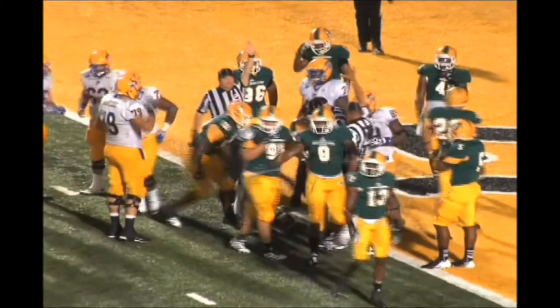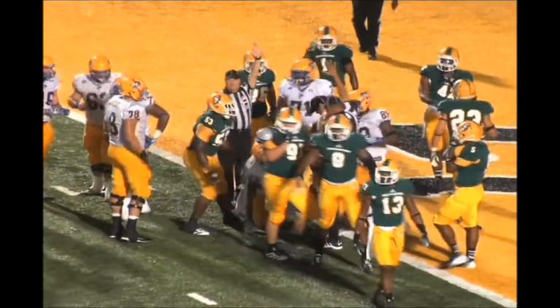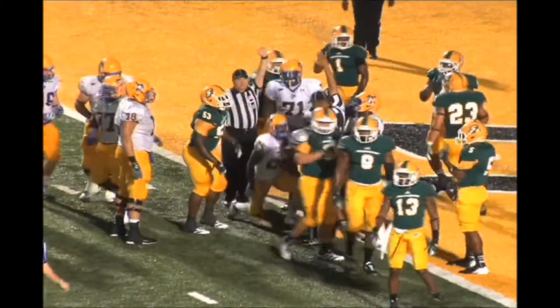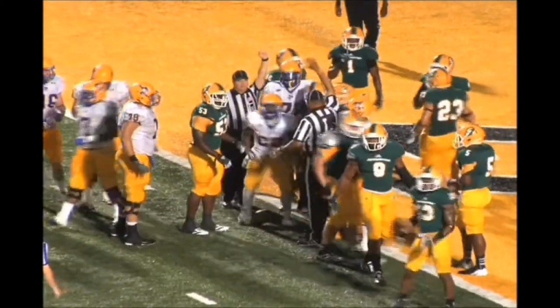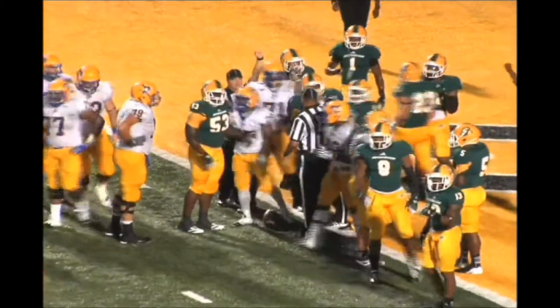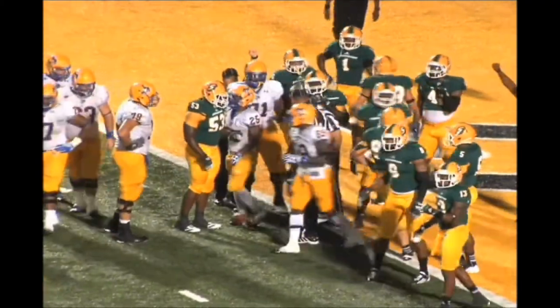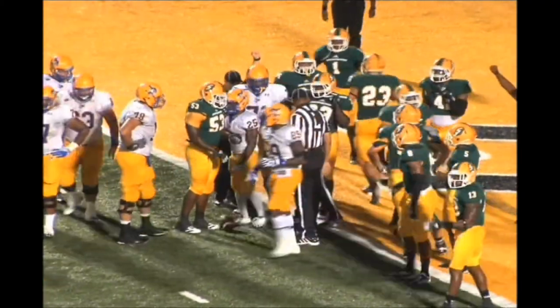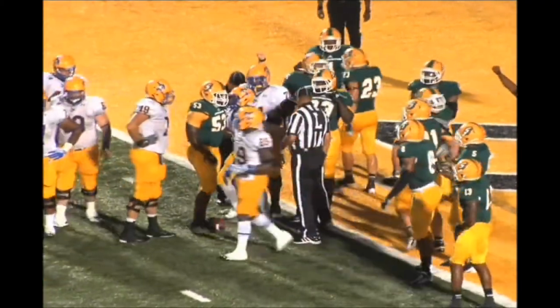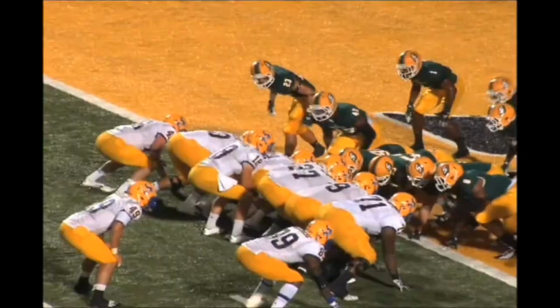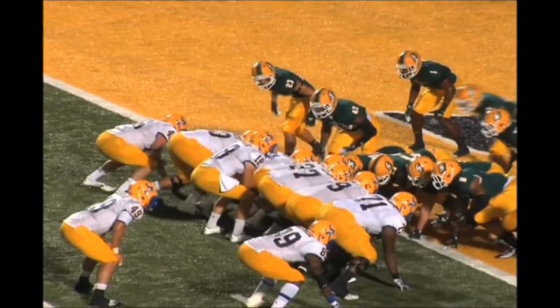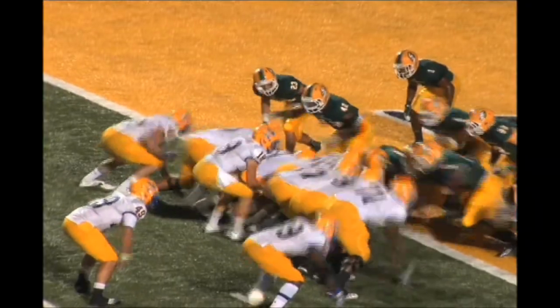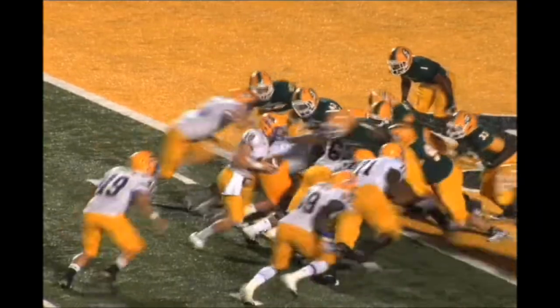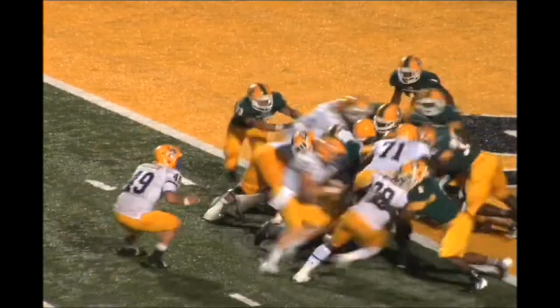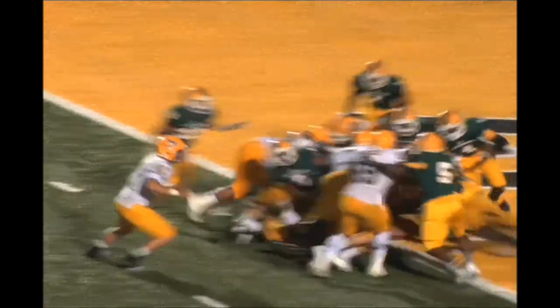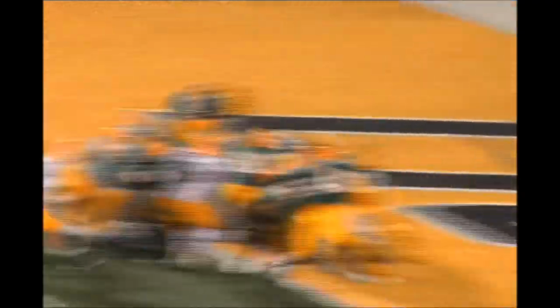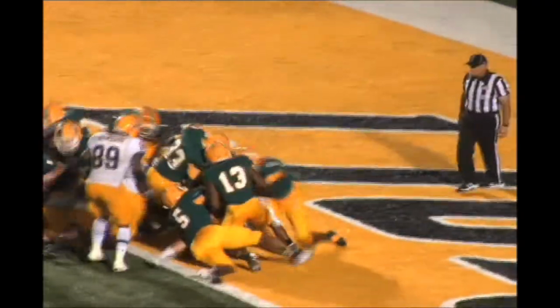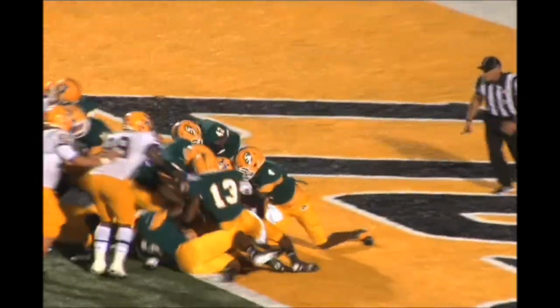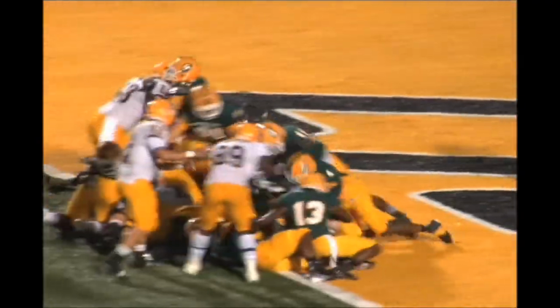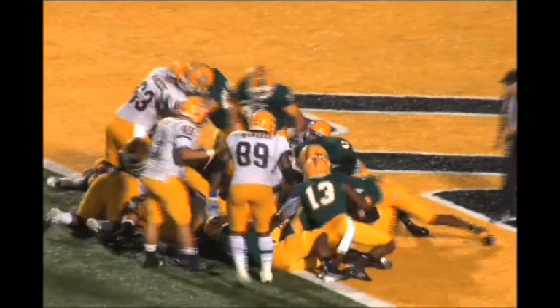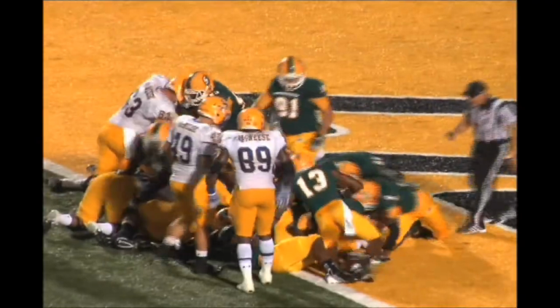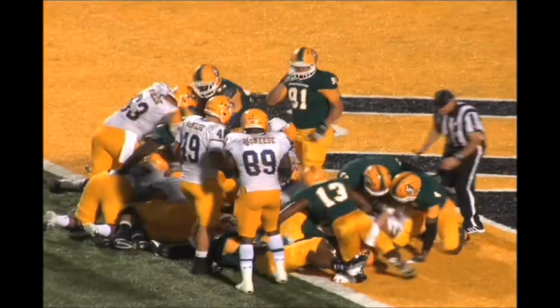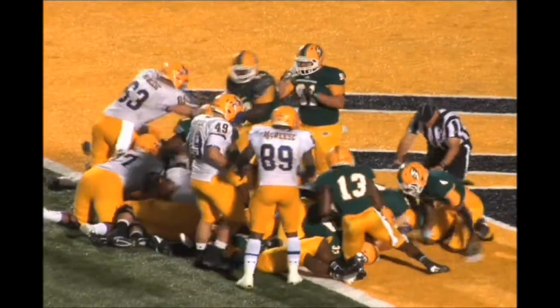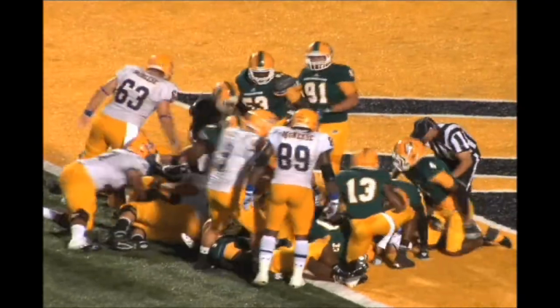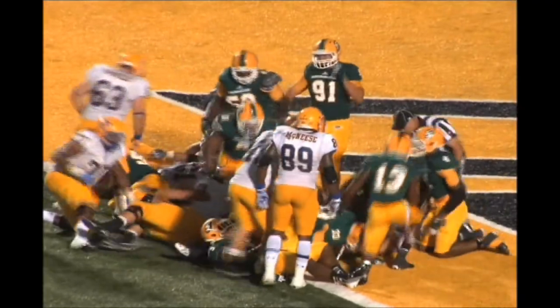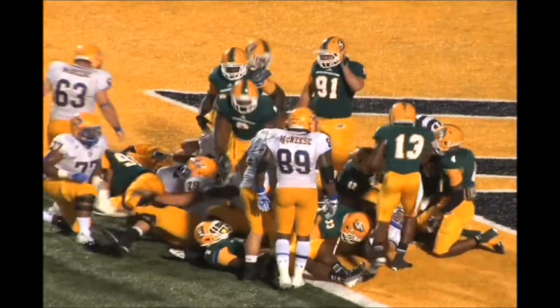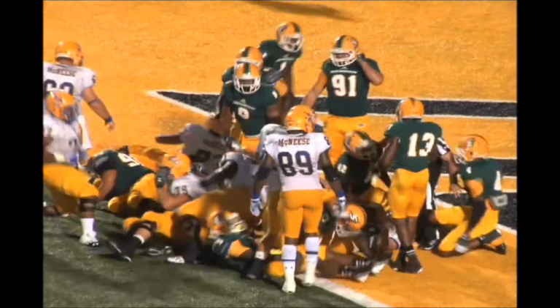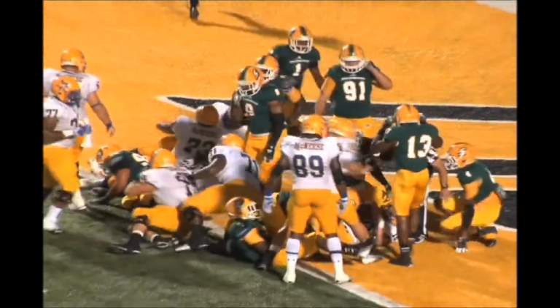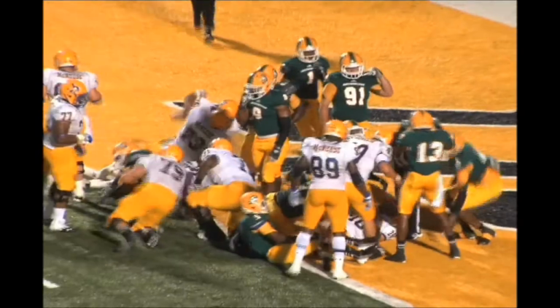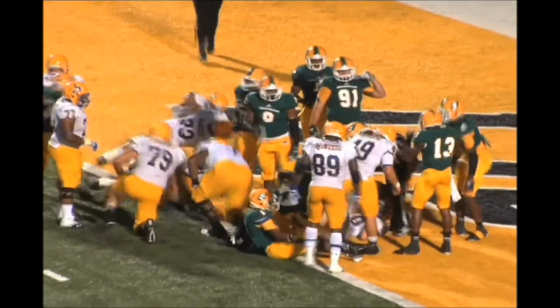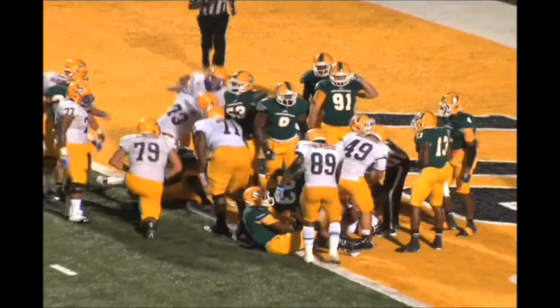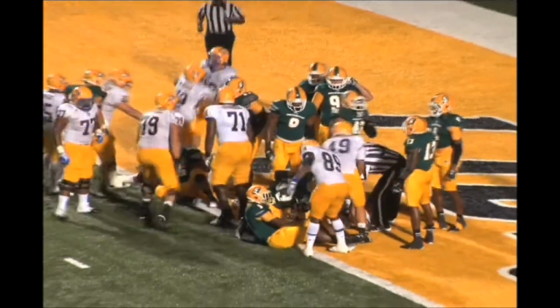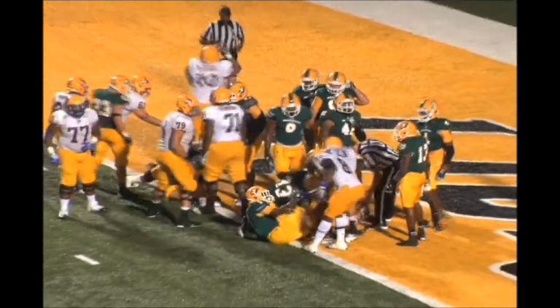McNeese has decision time here for Matt Vietor. Stroud with quarterback sneak and he walks into the end zone. Touchdown! McNeese is on top six to nothing, with 7:39 to play here in the first quarter.